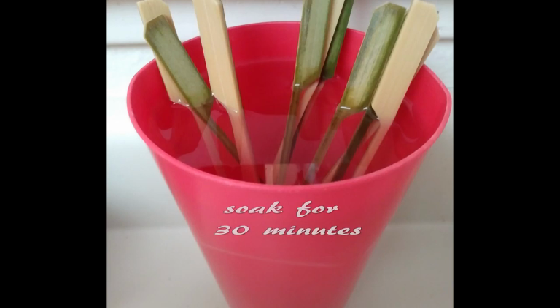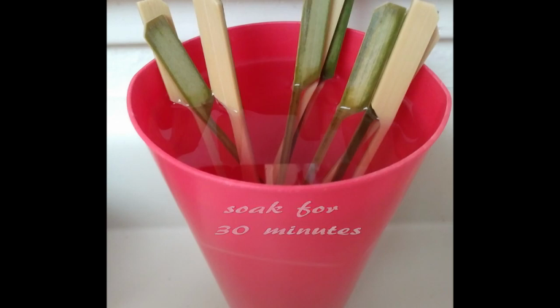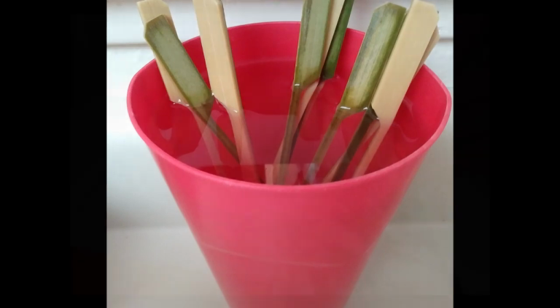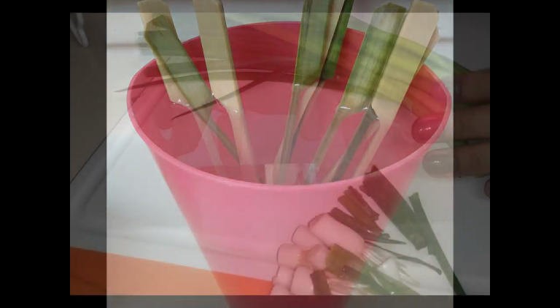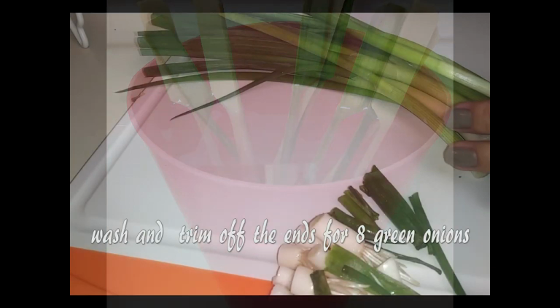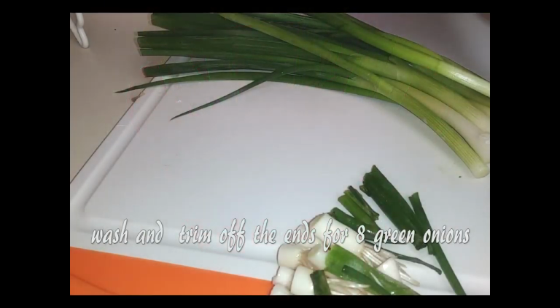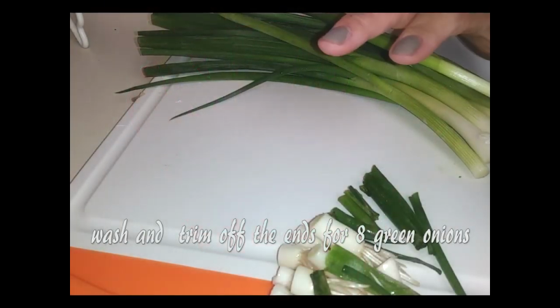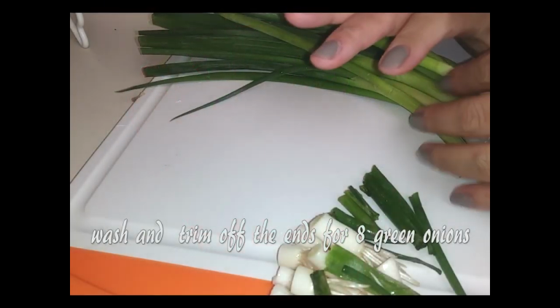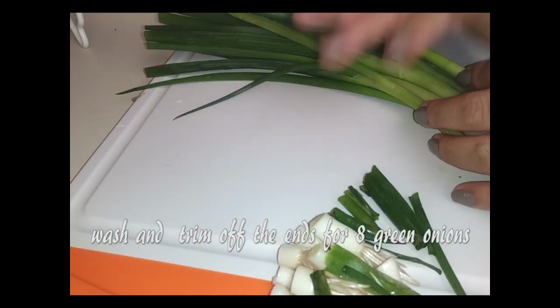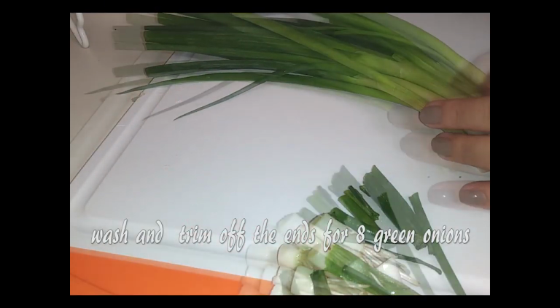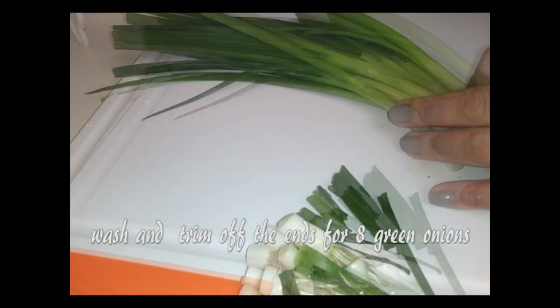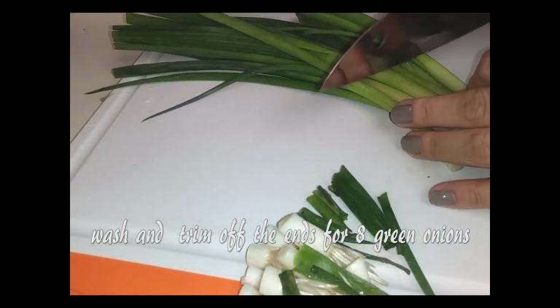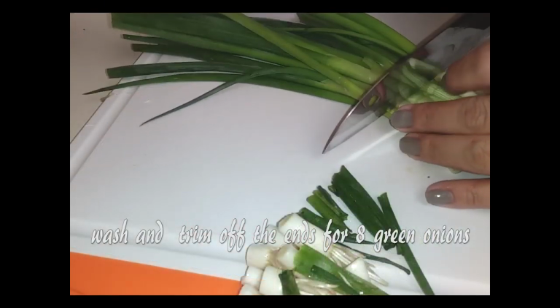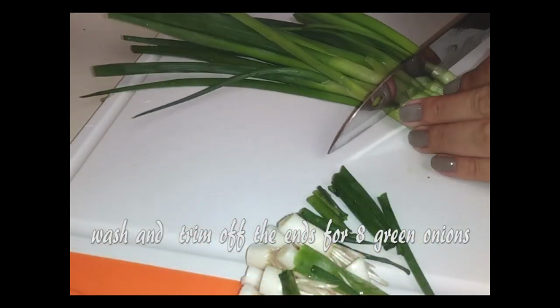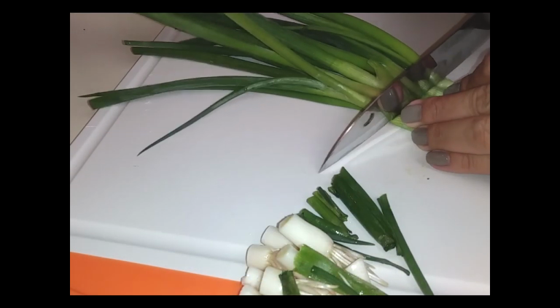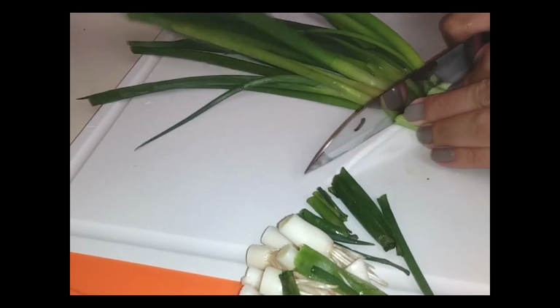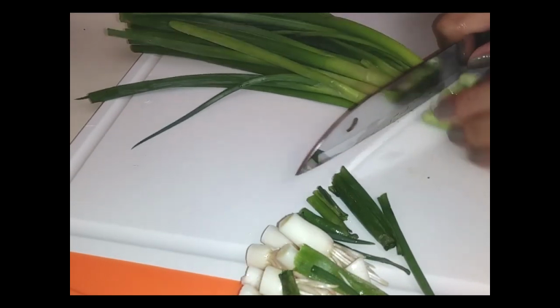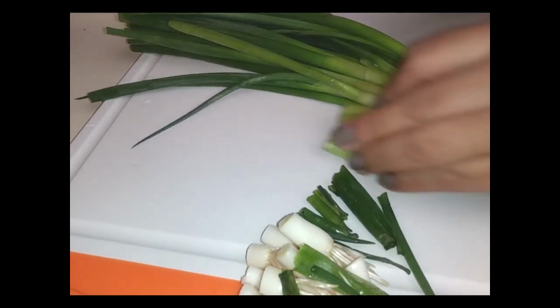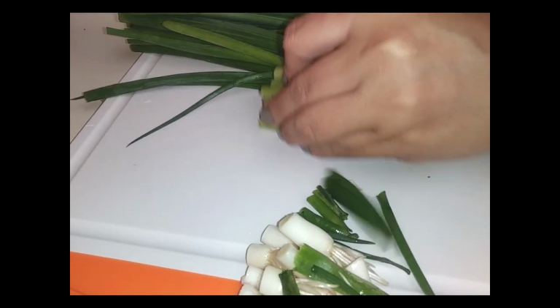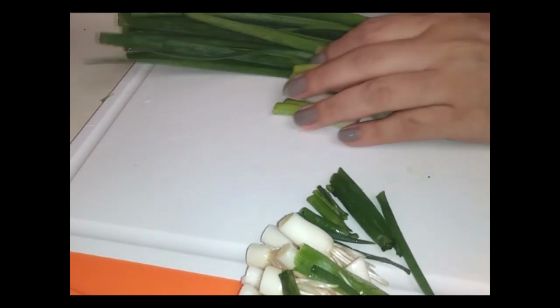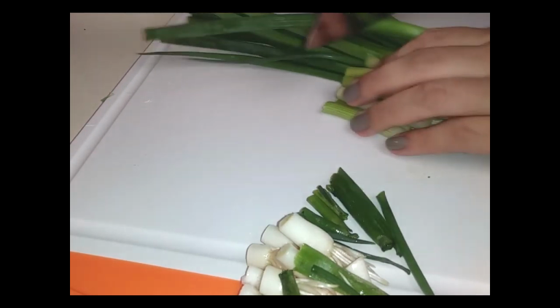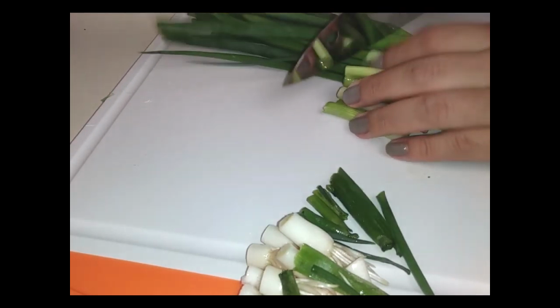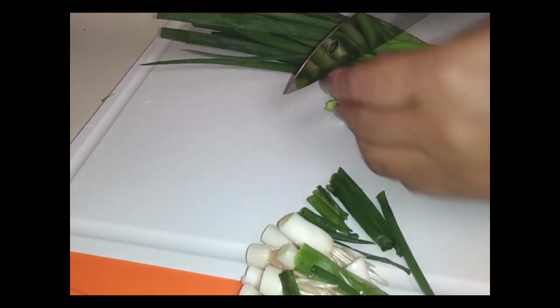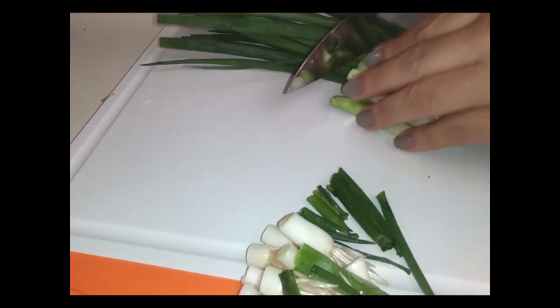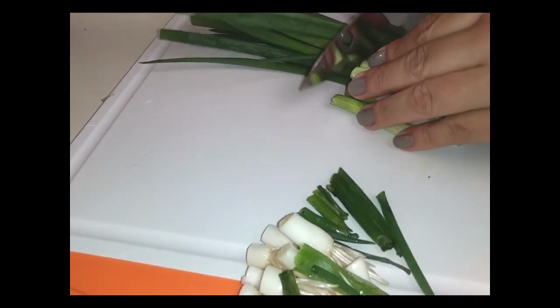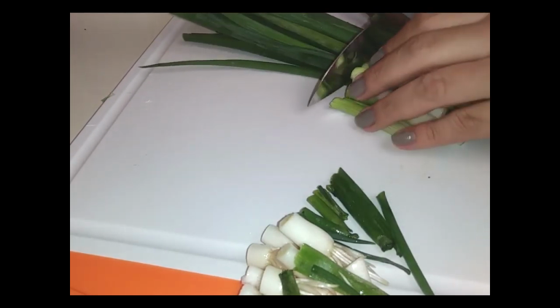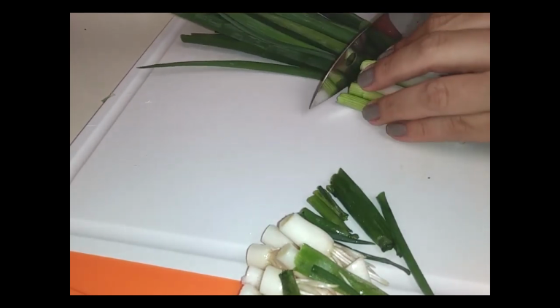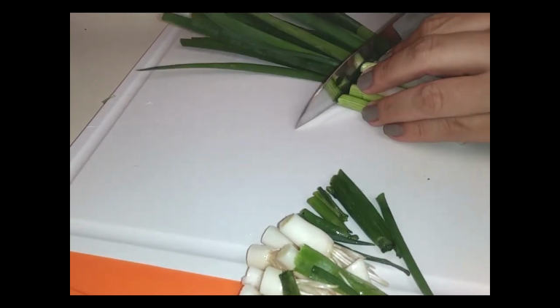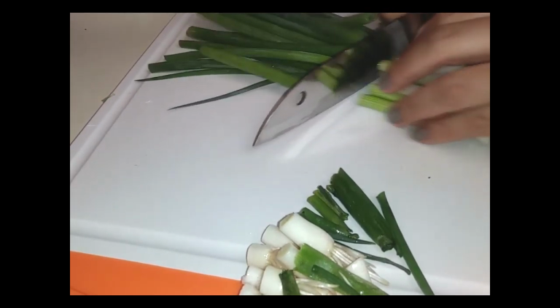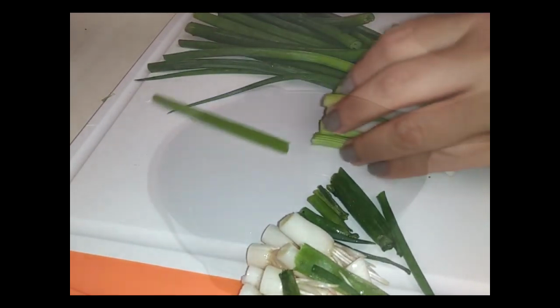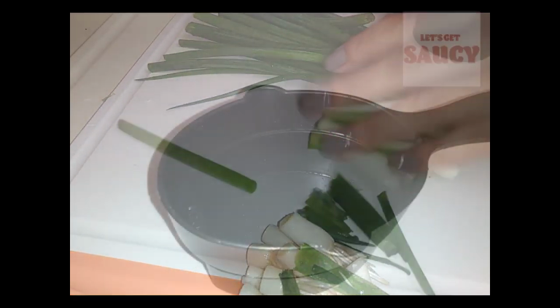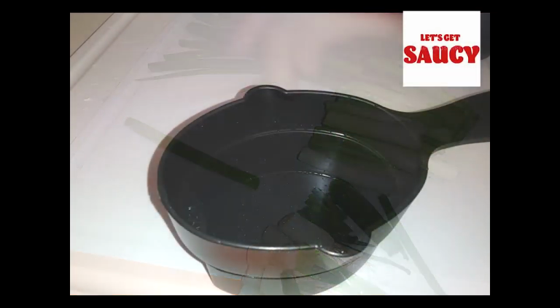You're going to need about 8 green onions. My thumb is about 2 inches long, so I use it as my guideline to cut all the green onions across. Set these aside when you're done into a bowl. Now let's make our sauce.